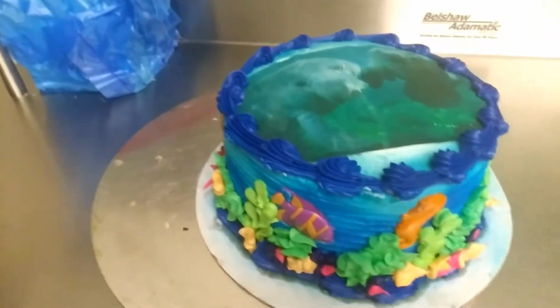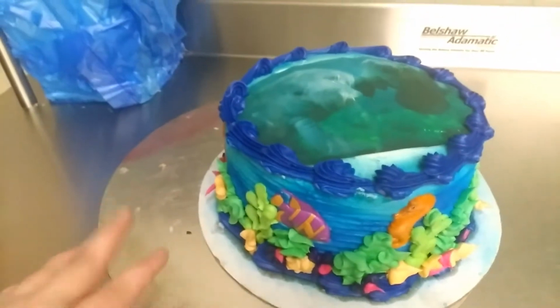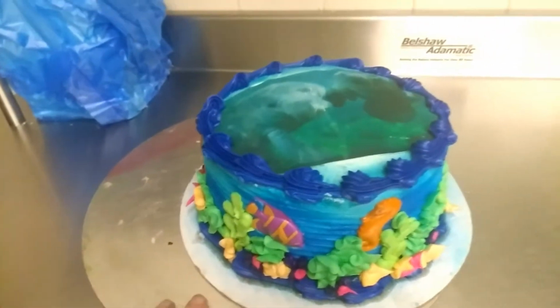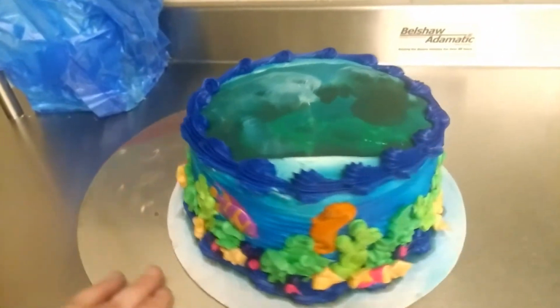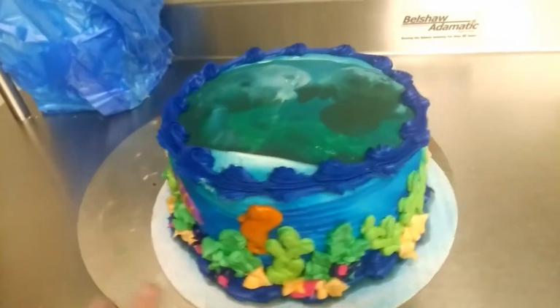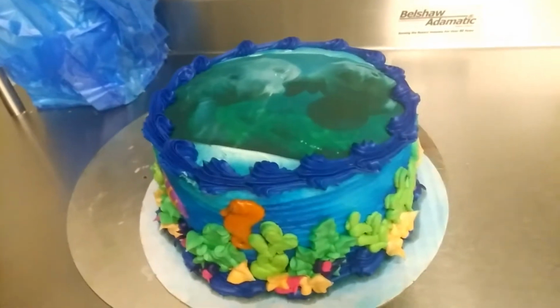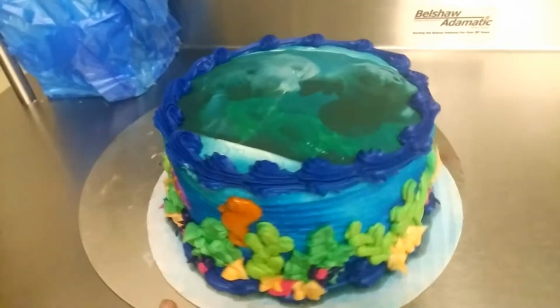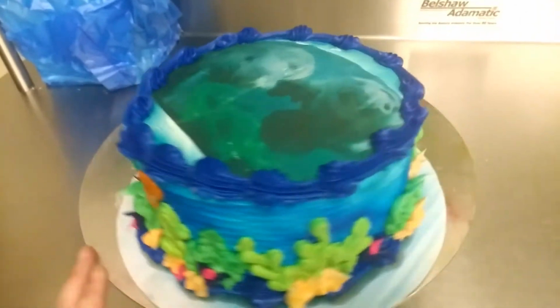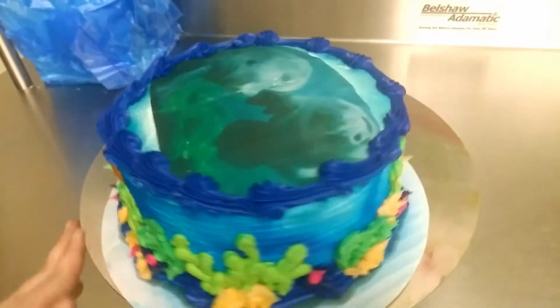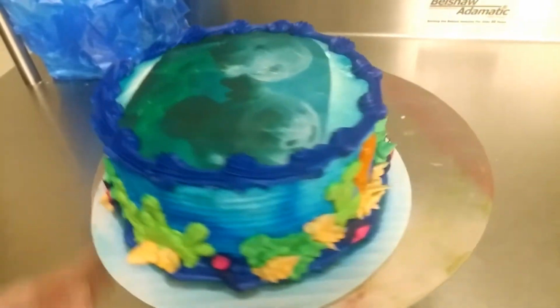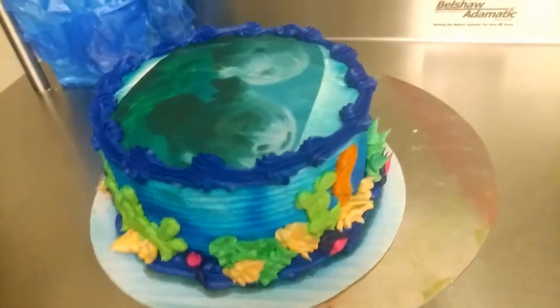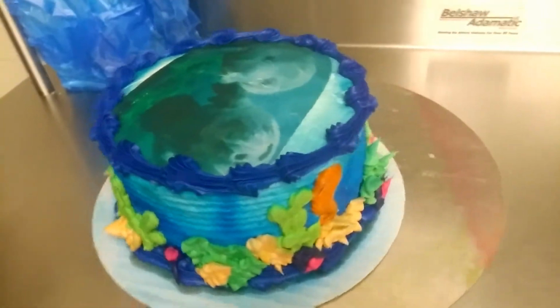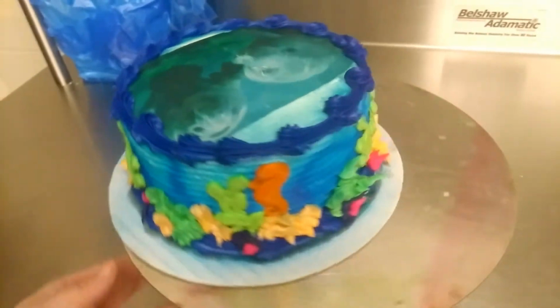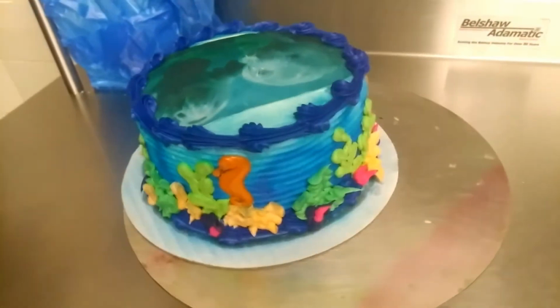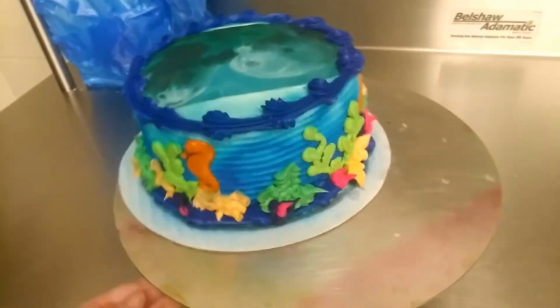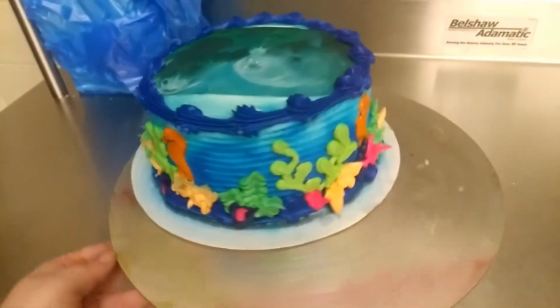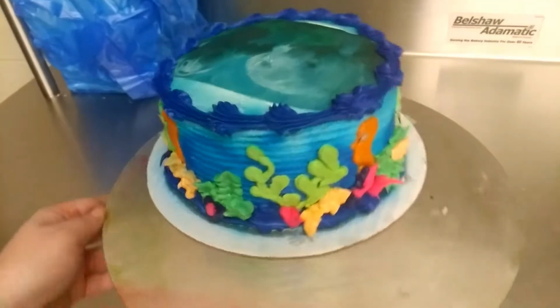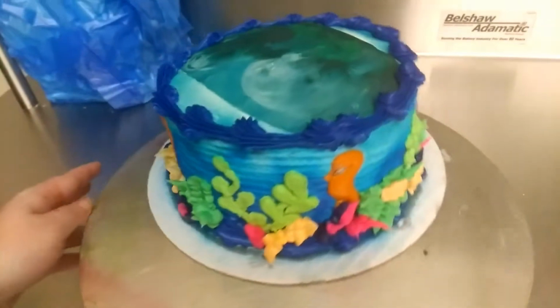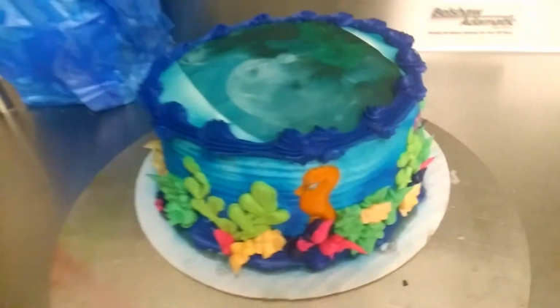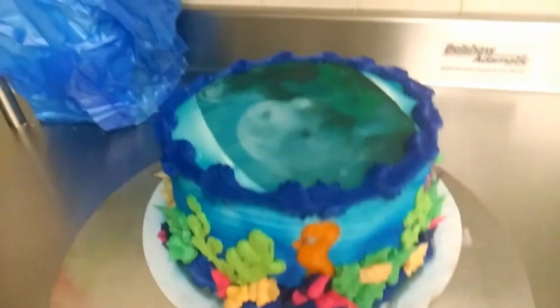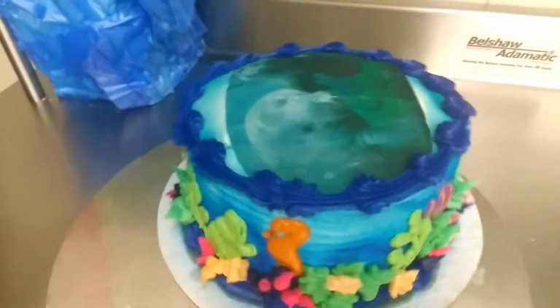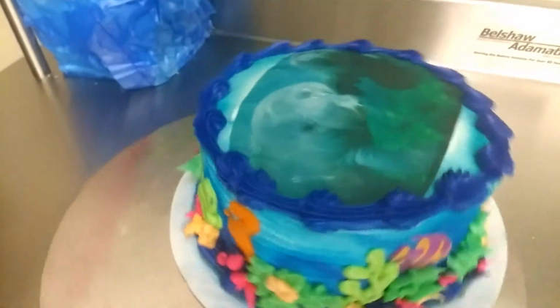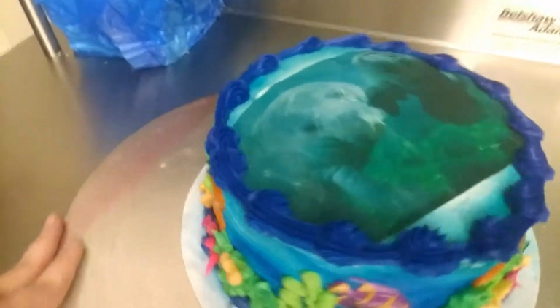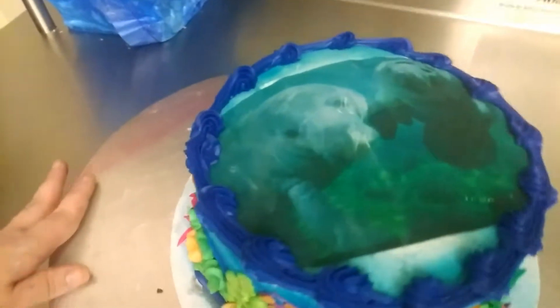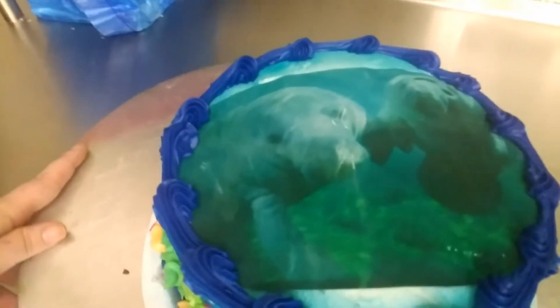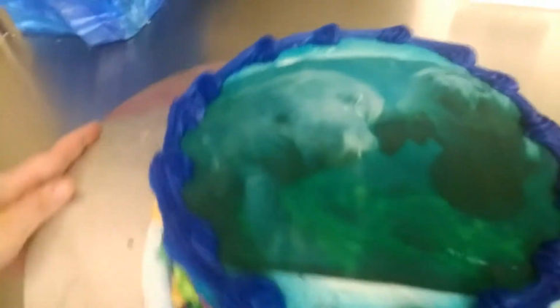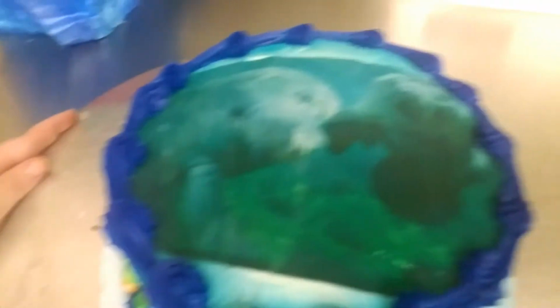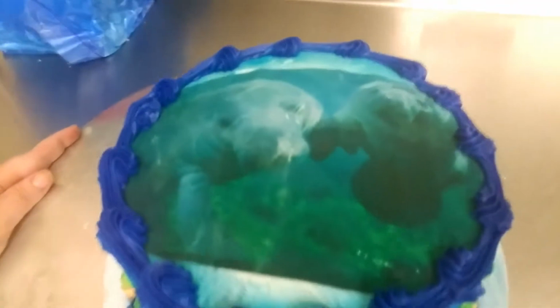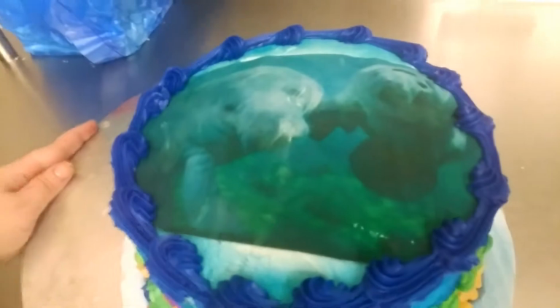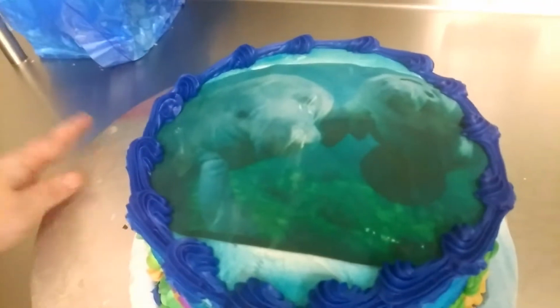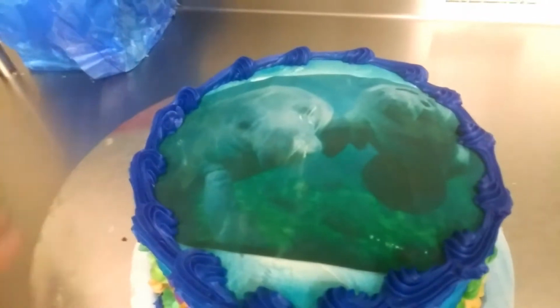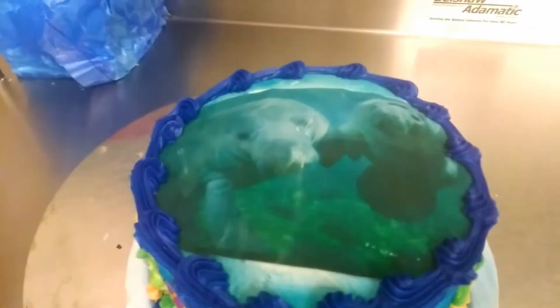The bottom part is like the coral looking, to represent deep in the ocean. And as you go up, there's manatees on top. And from what I understand, they float towards the top.